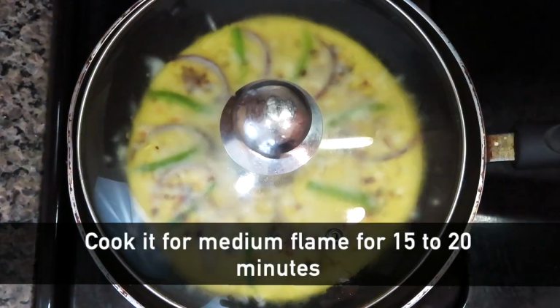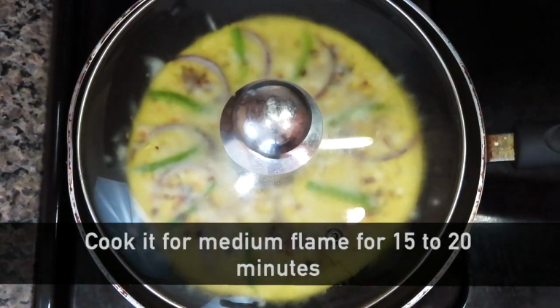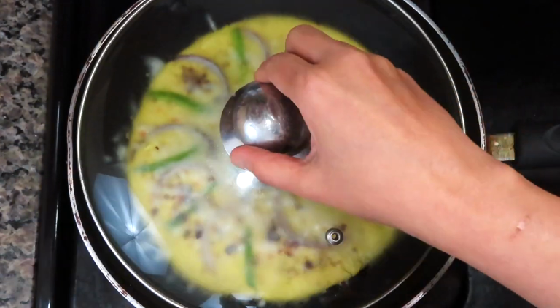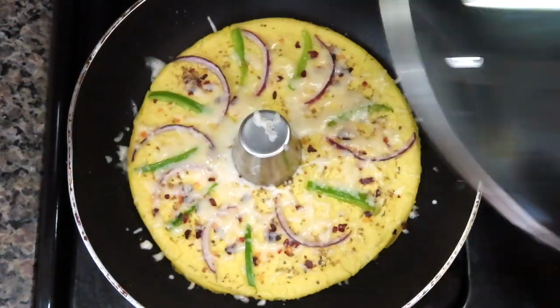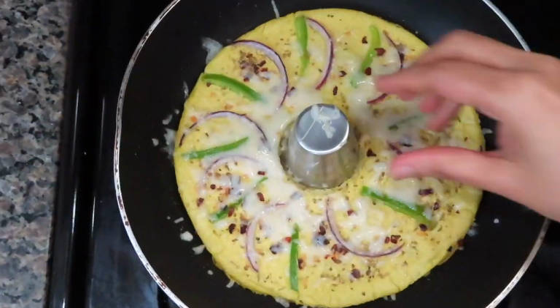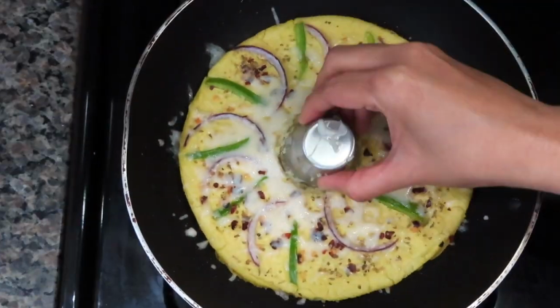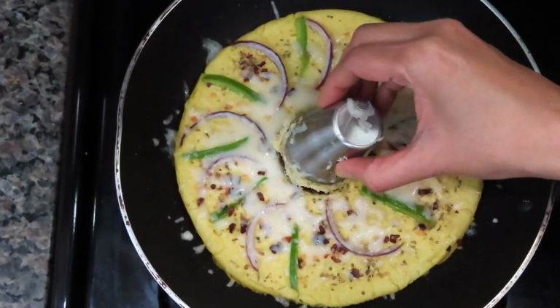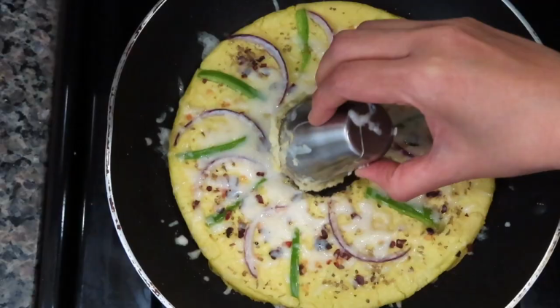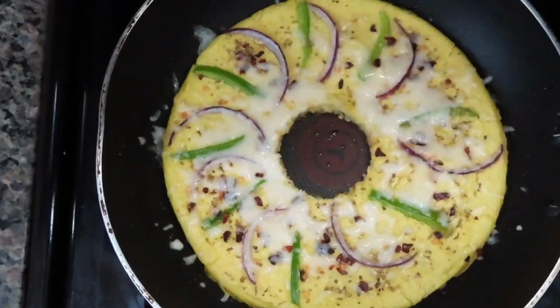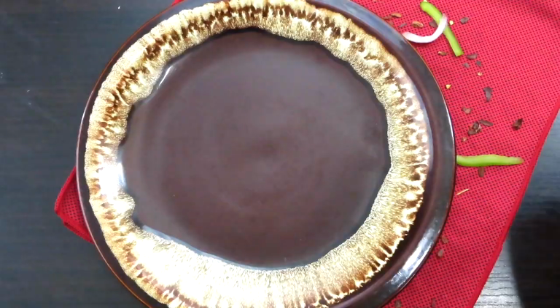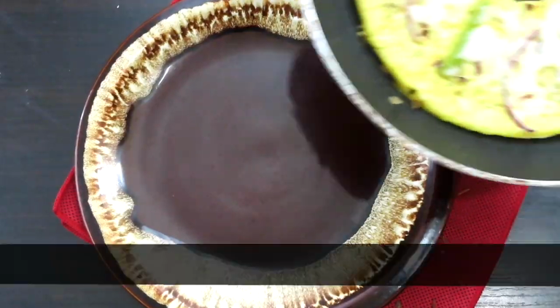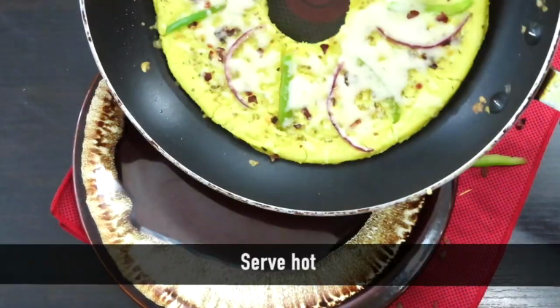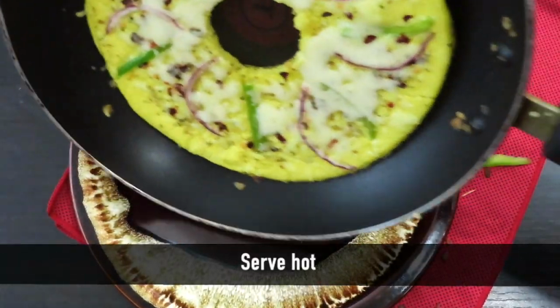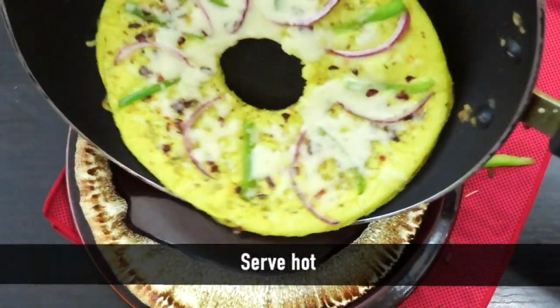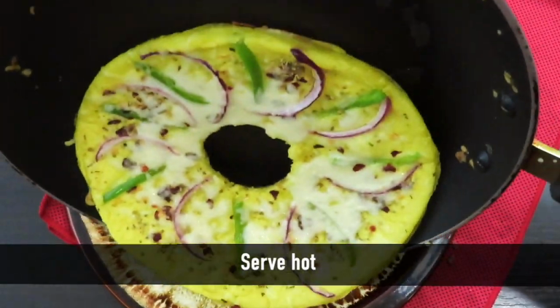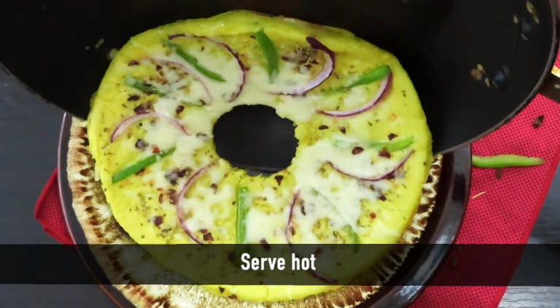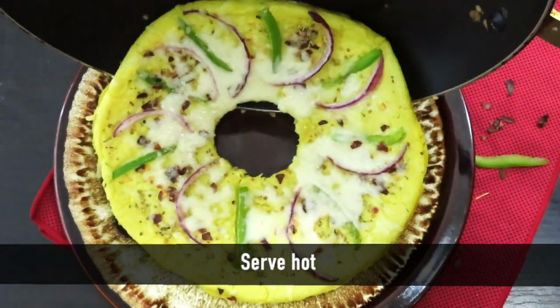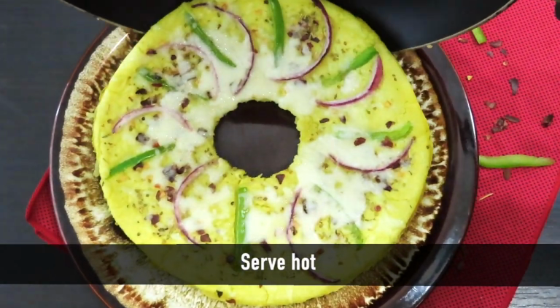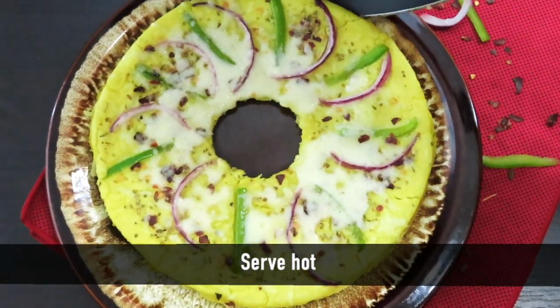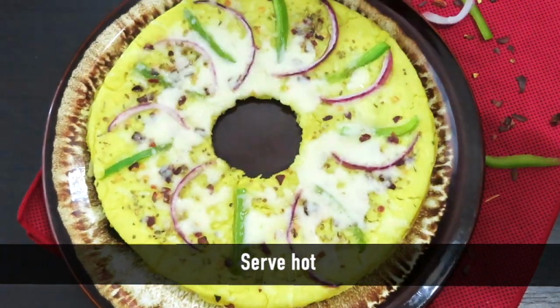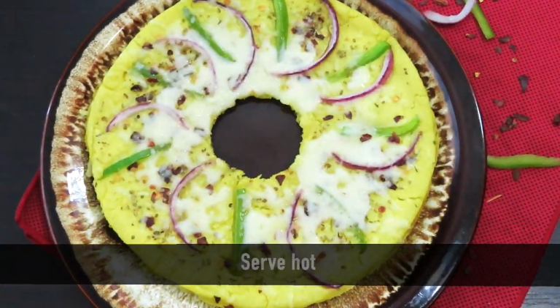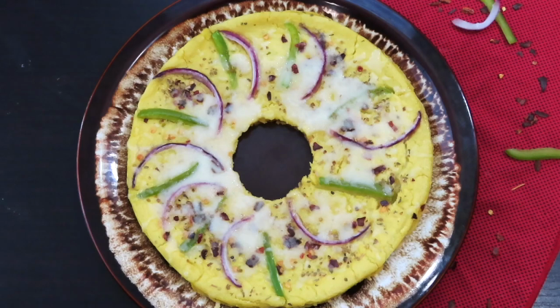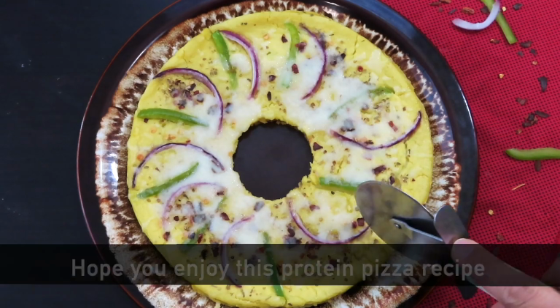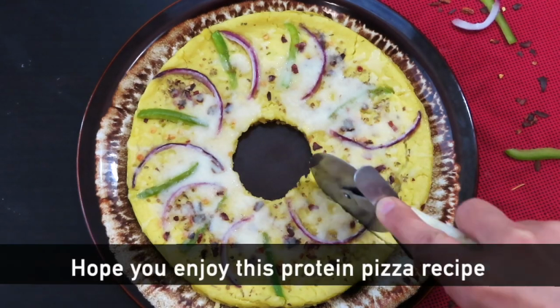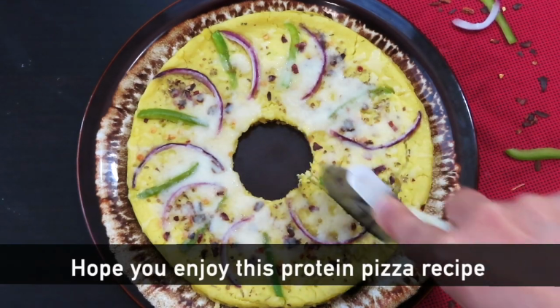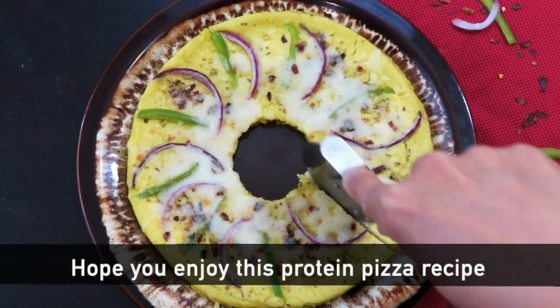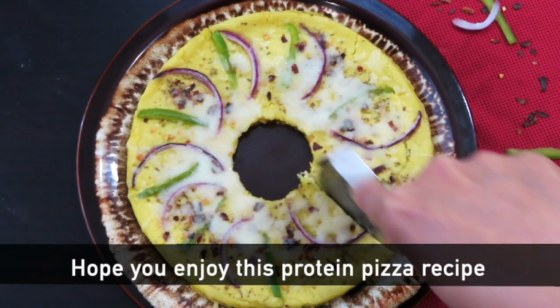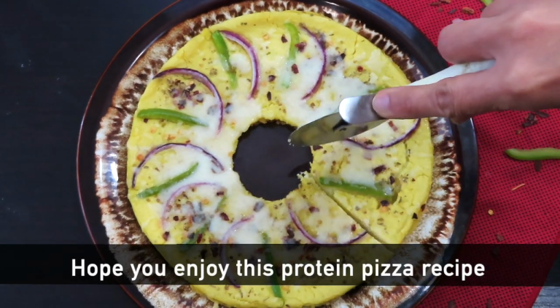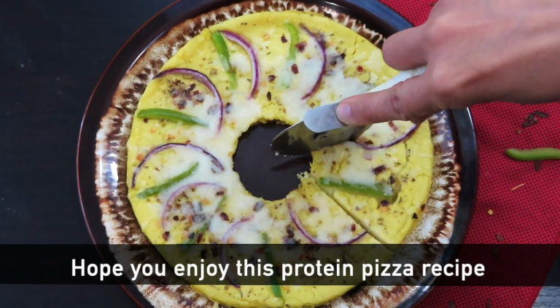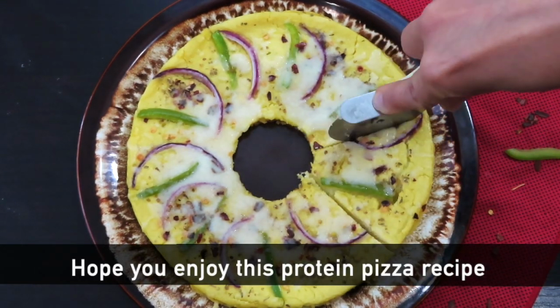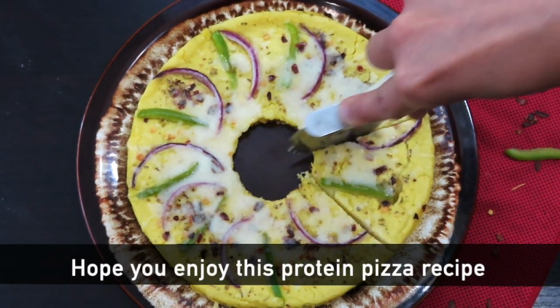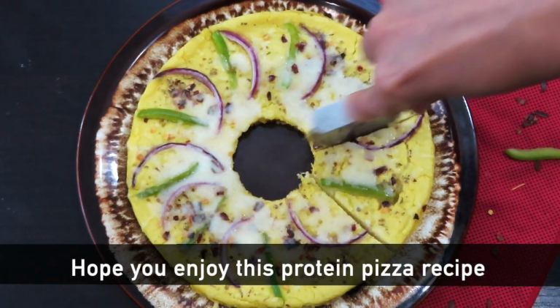Now the pizza is ready. I believe that this pizza is a traditional pizza with a different taste. It gives the texture and flavor of the dals — this is a unique taste of traditional food.